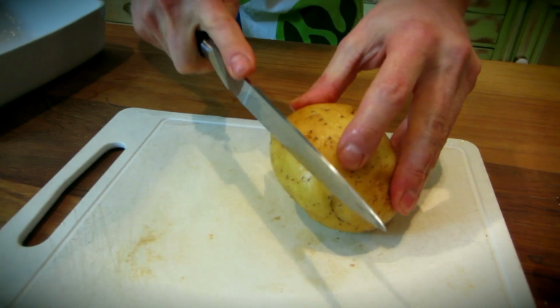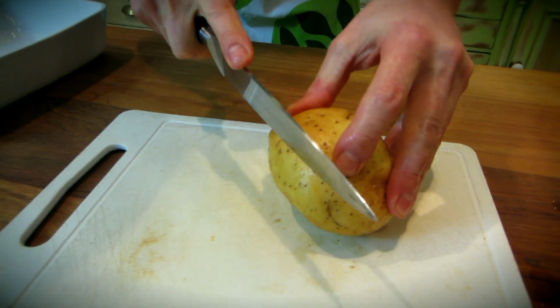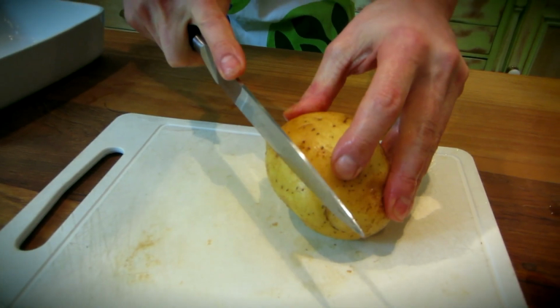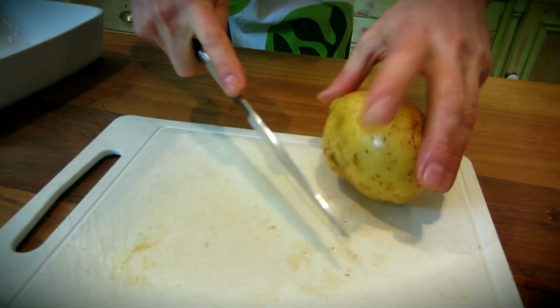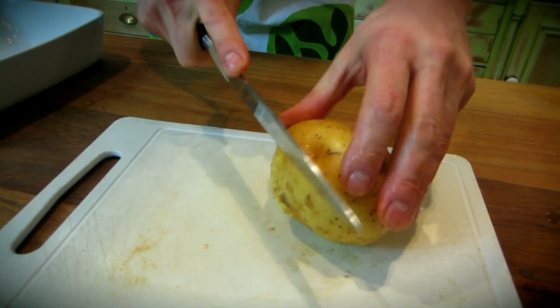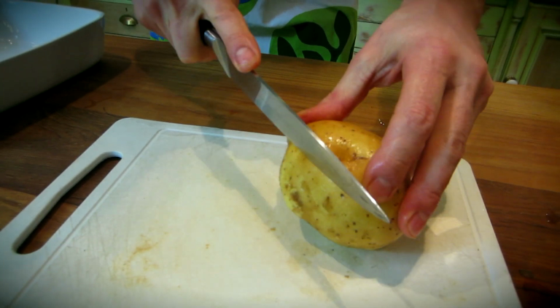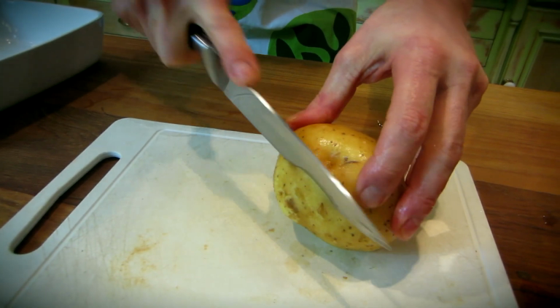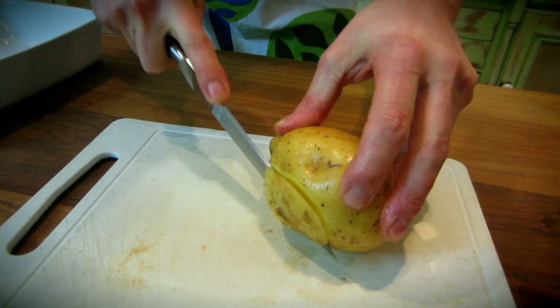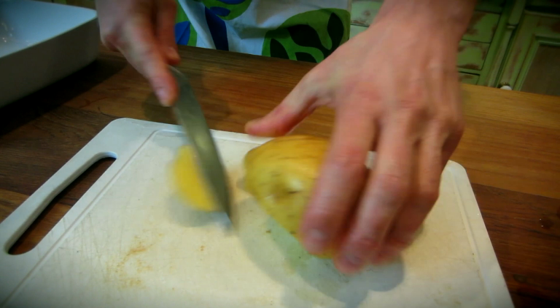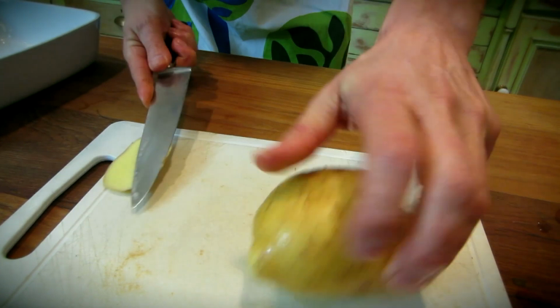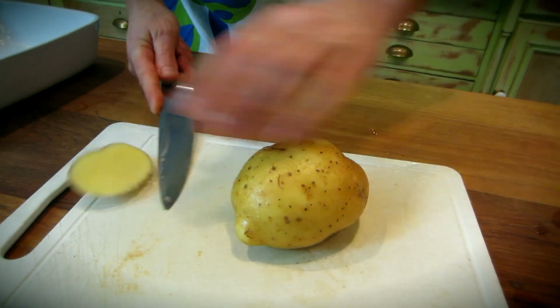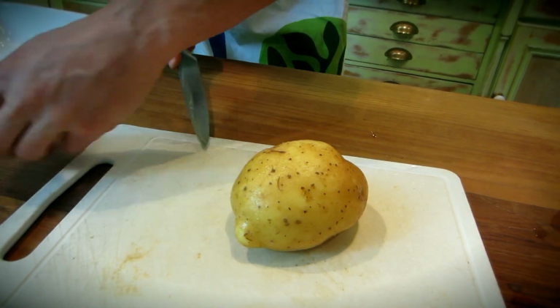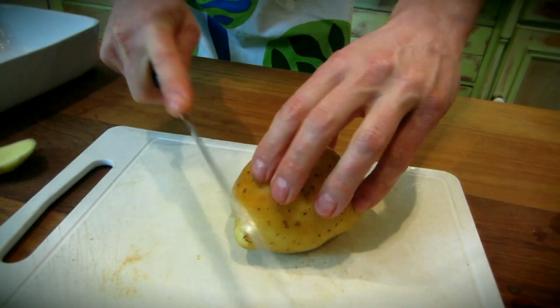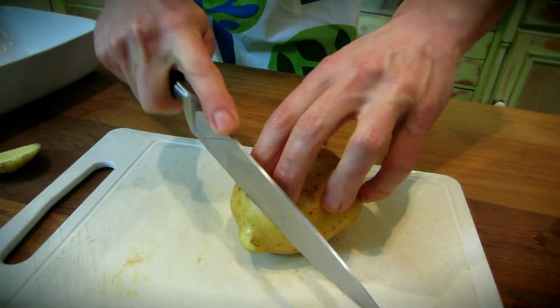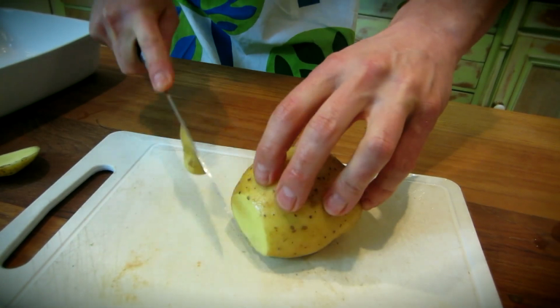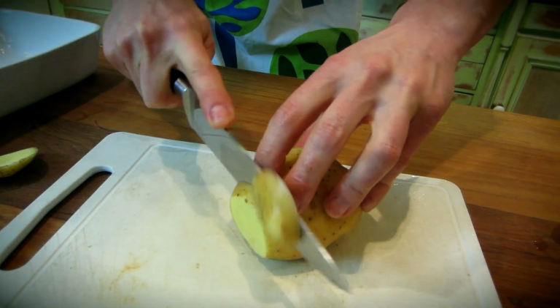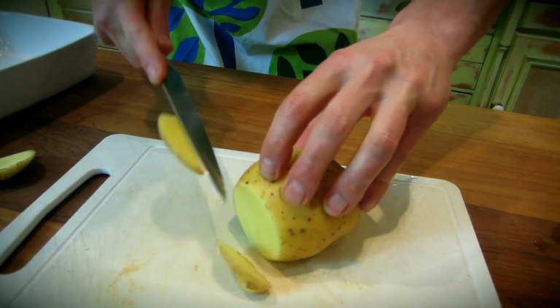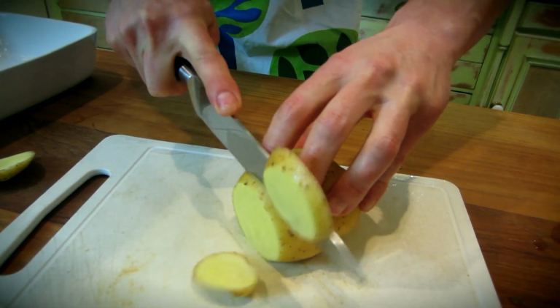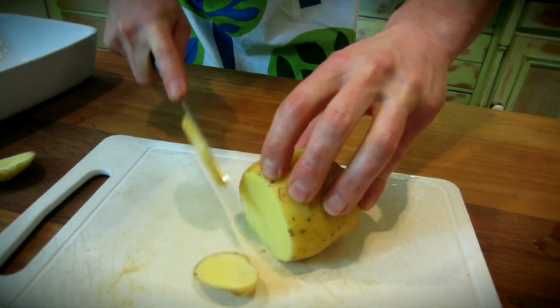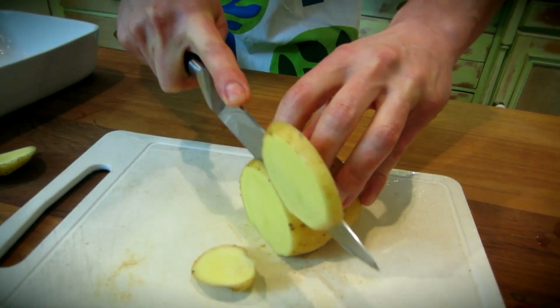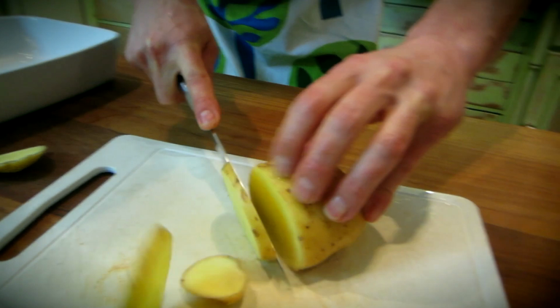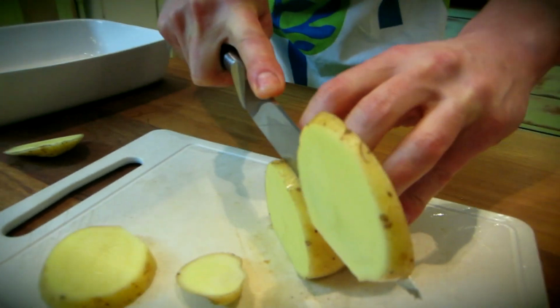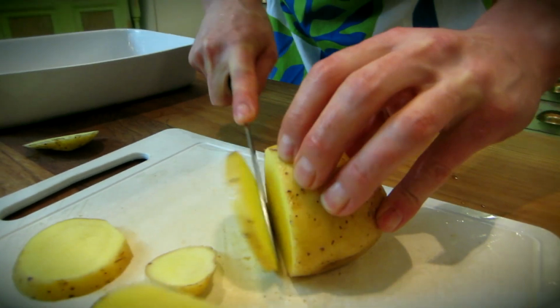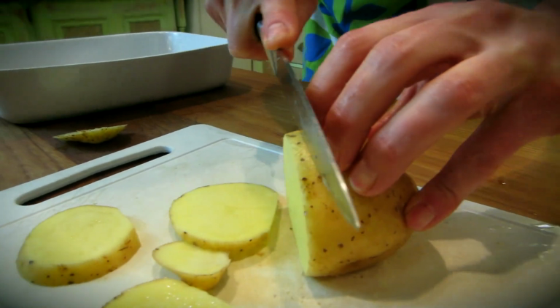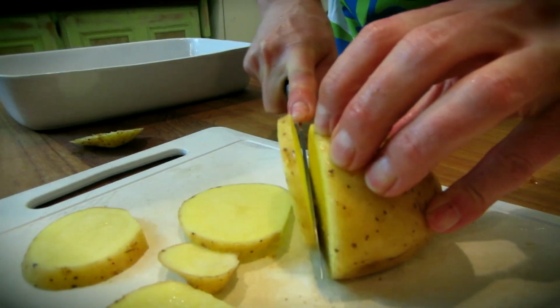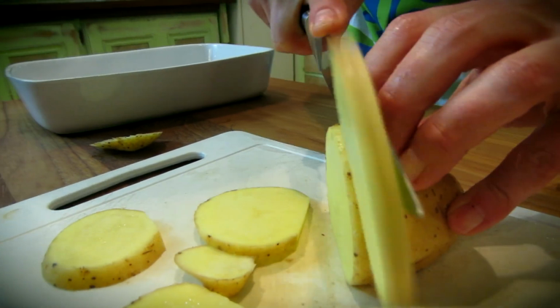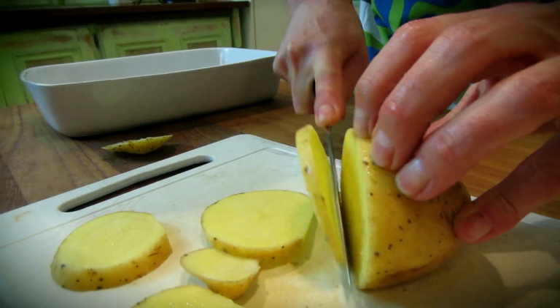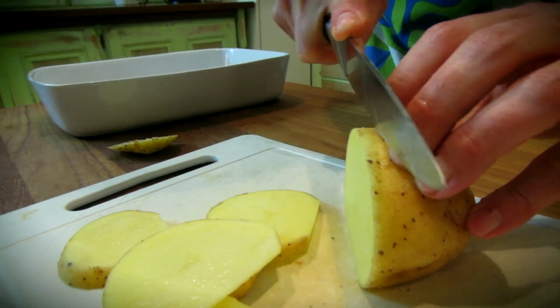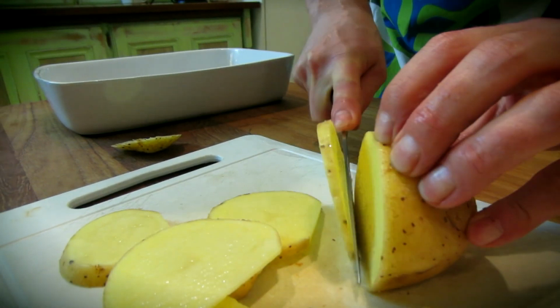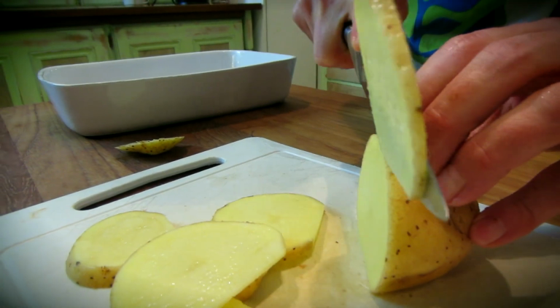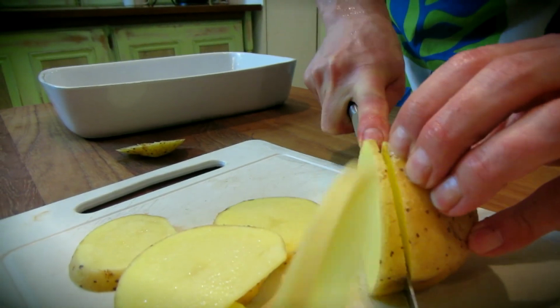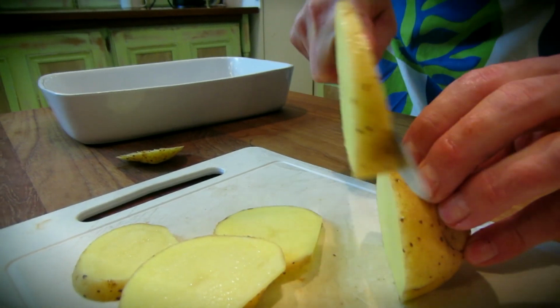What we're going to do is just cut the bottom of the potato so it's not going to roll around as we cut the rest of it. About 3mm slices of potato, and this is going to be placed in the dish.